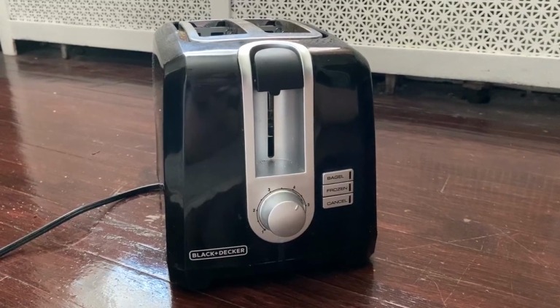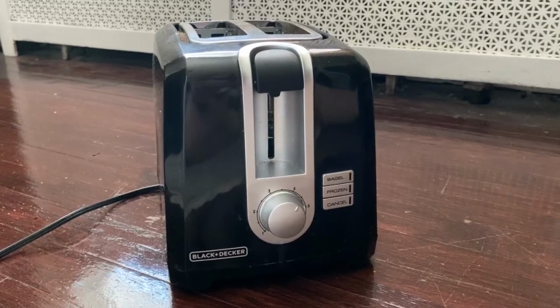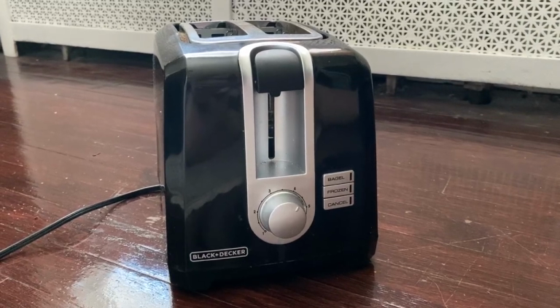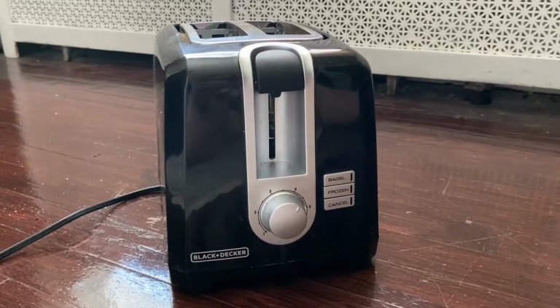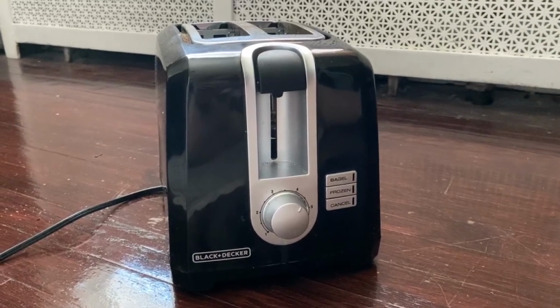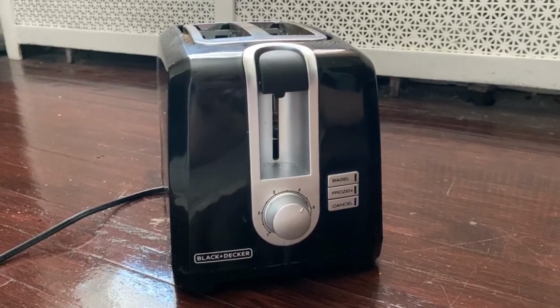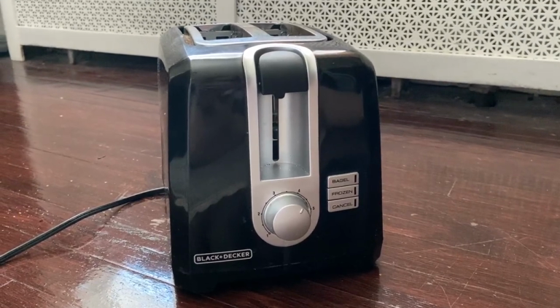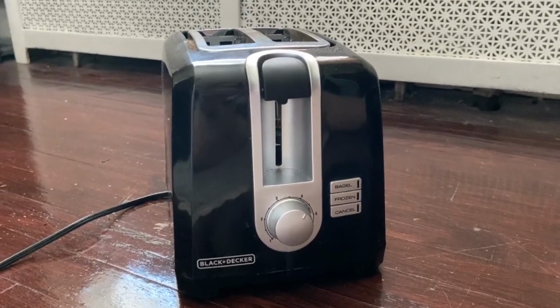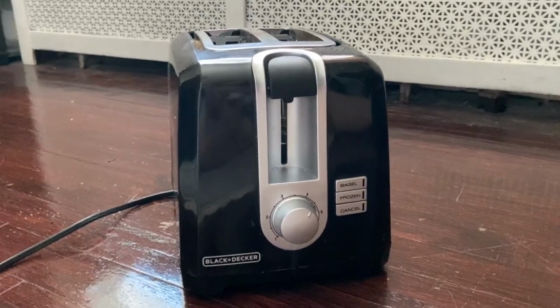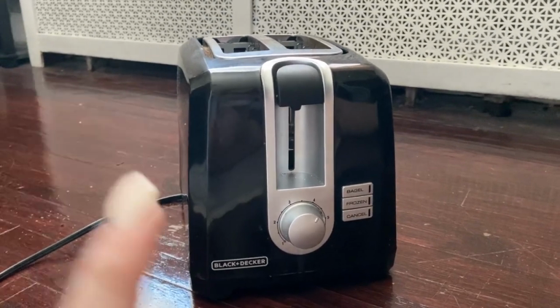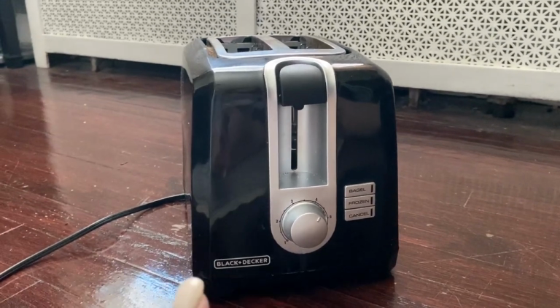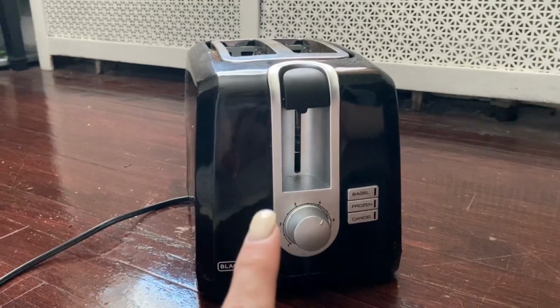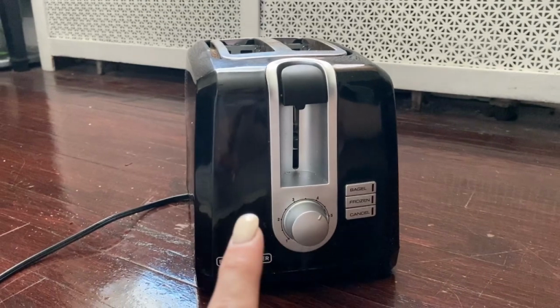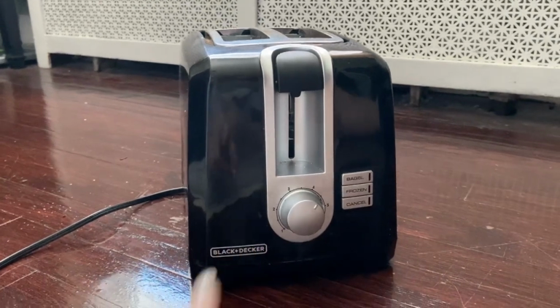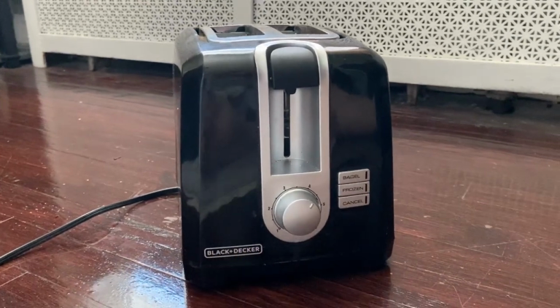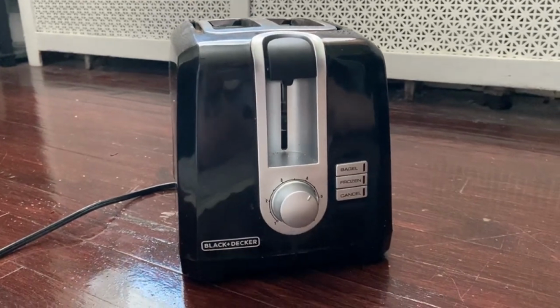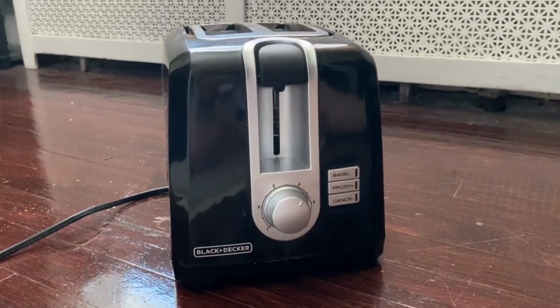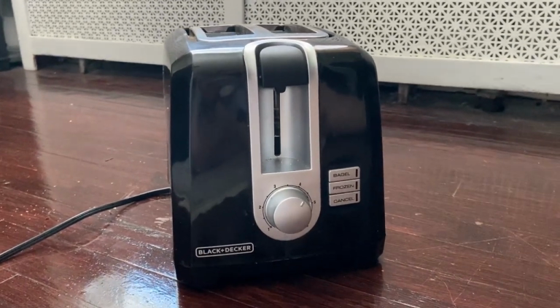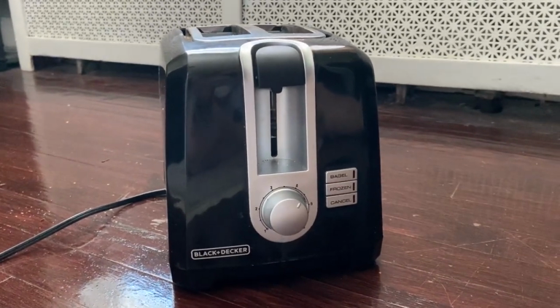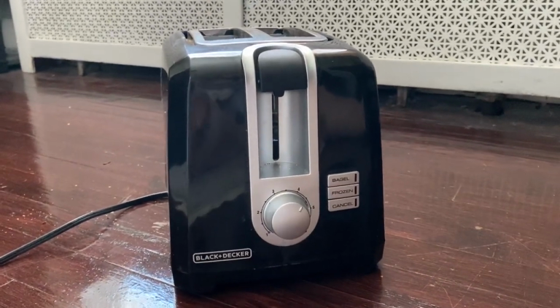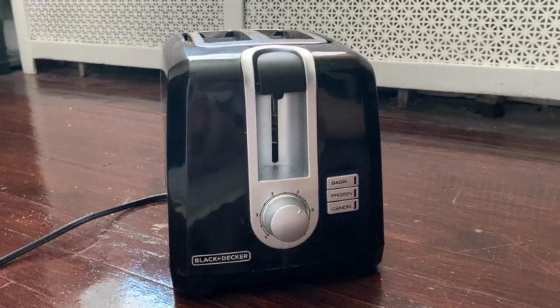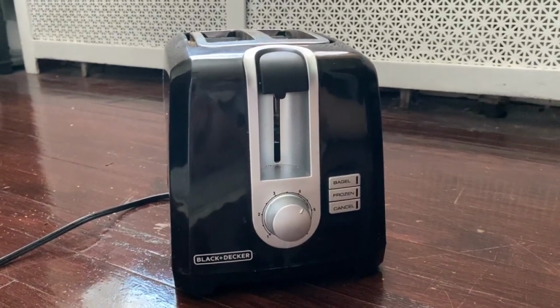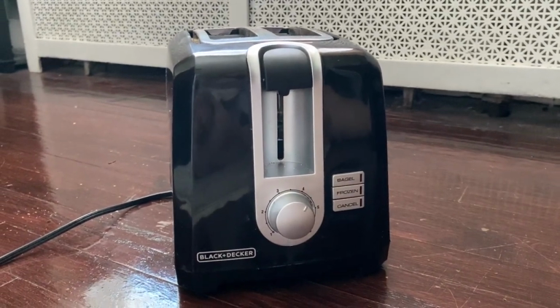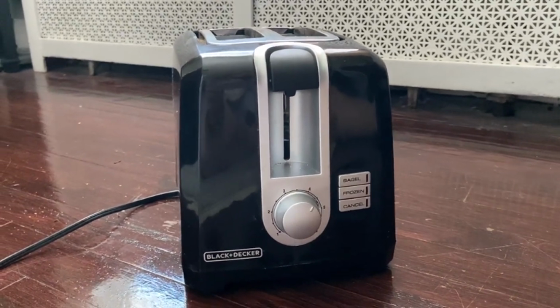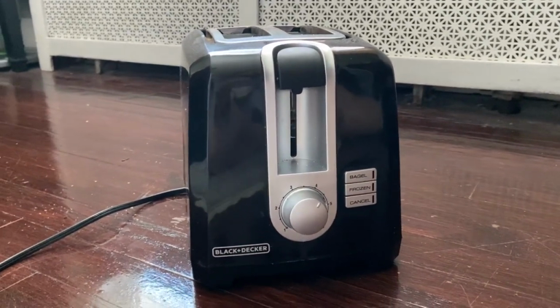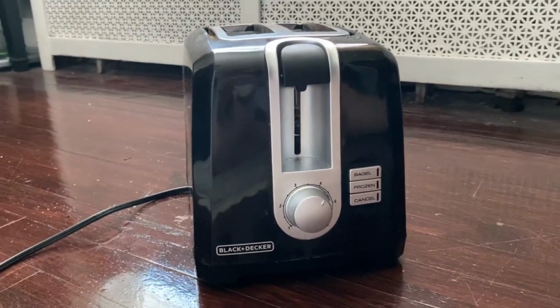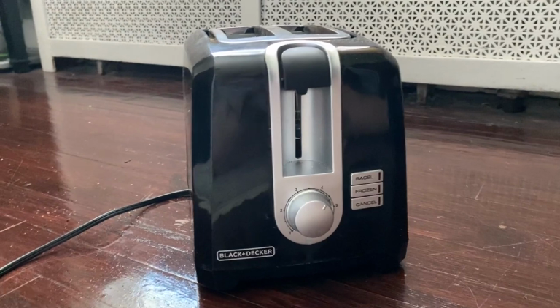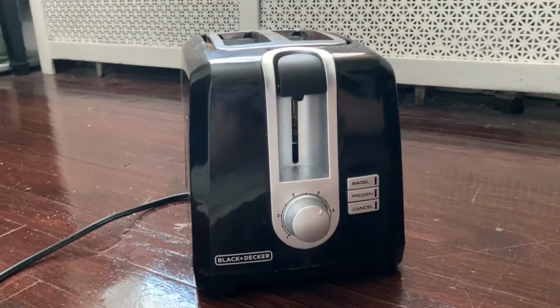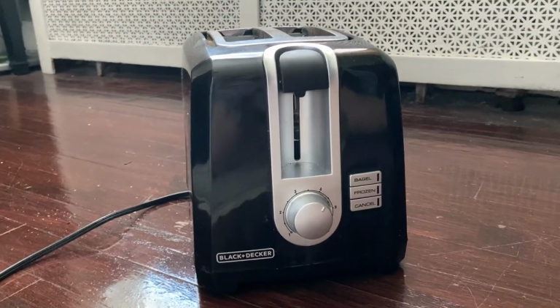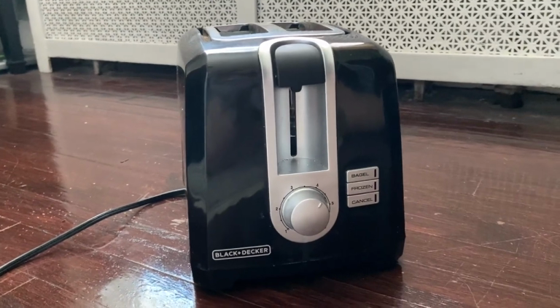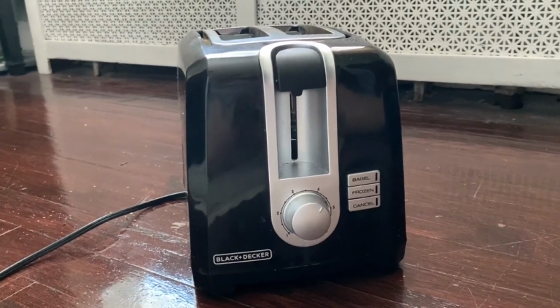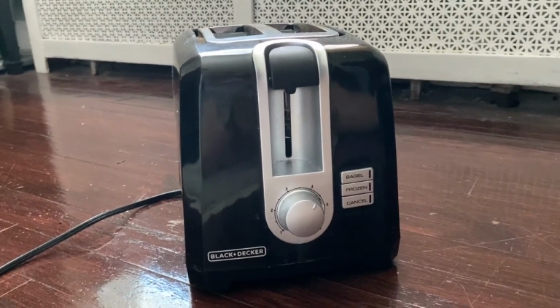This is the Black and Decker extra wide two-slot toaster. We've had this for about a year and I thought it'd be good to do a review to let you know how it works throughout the year.